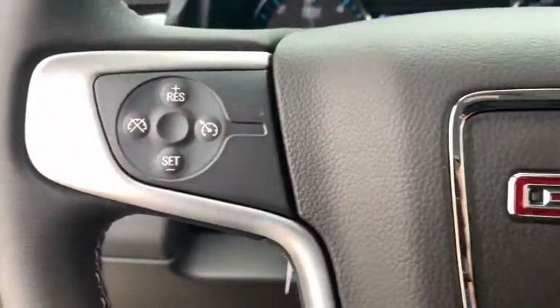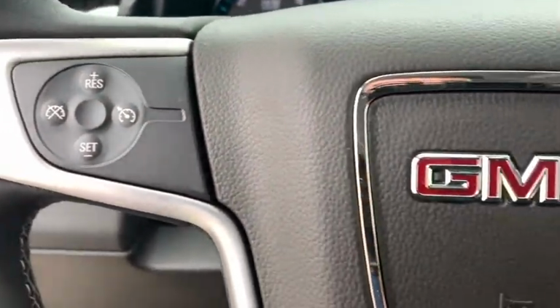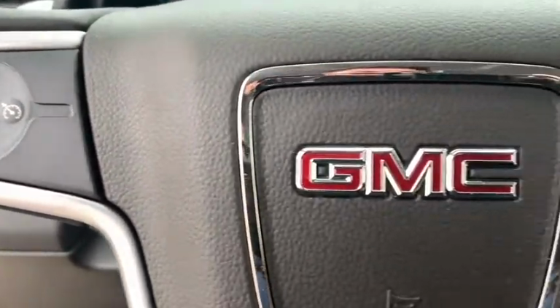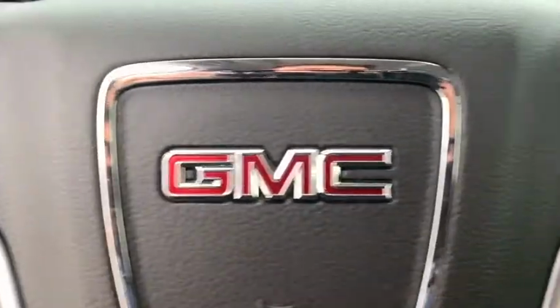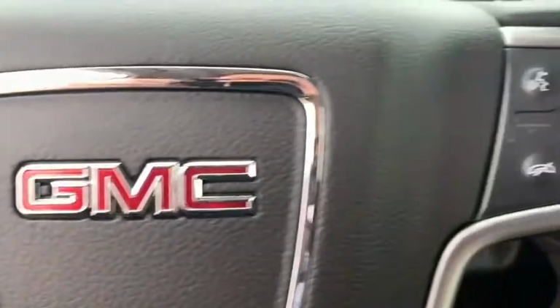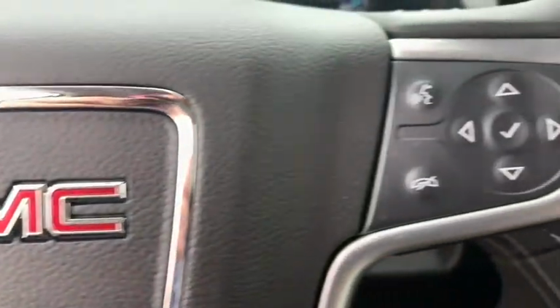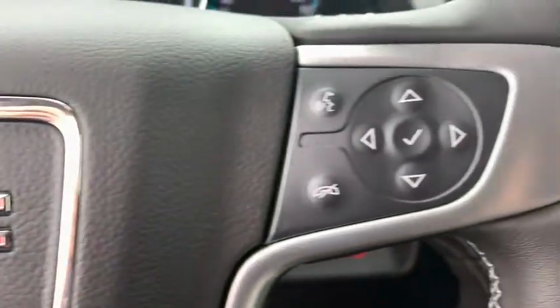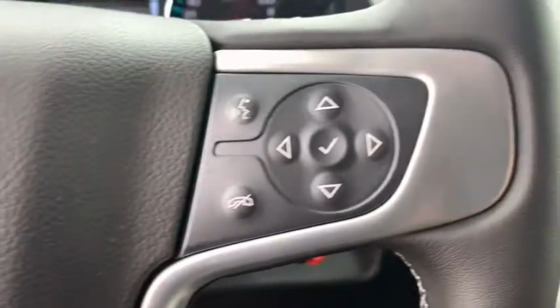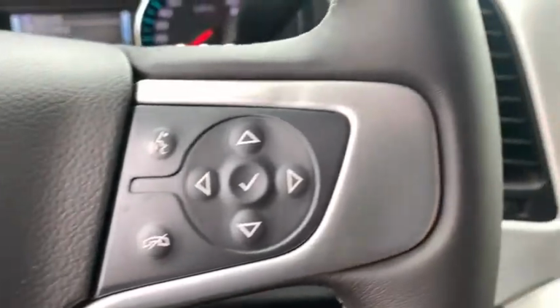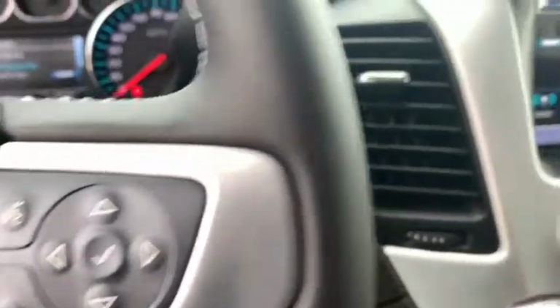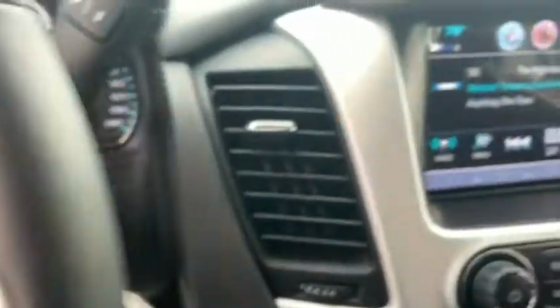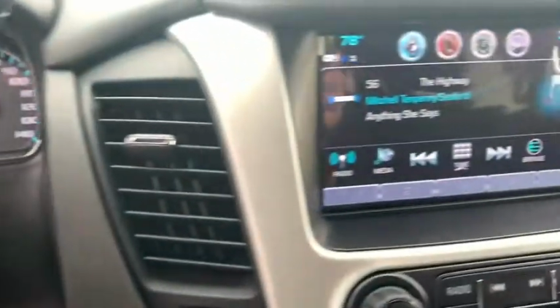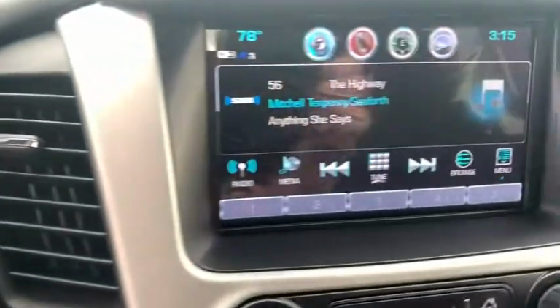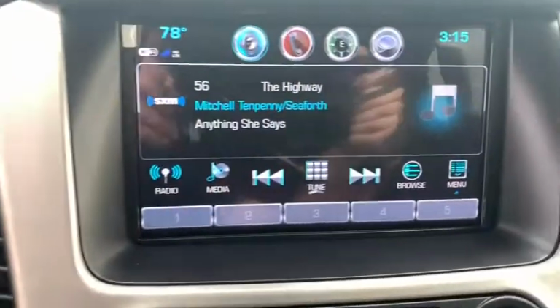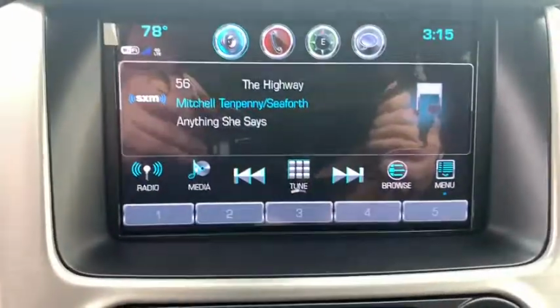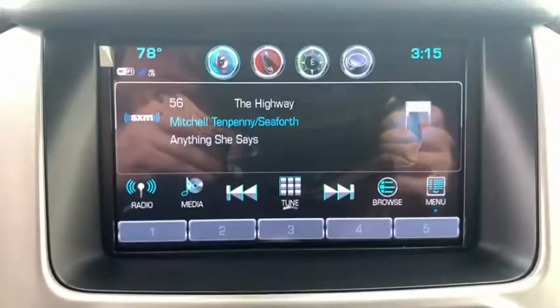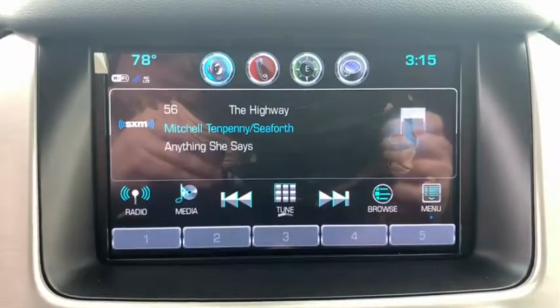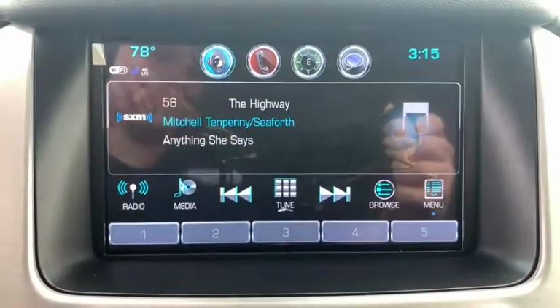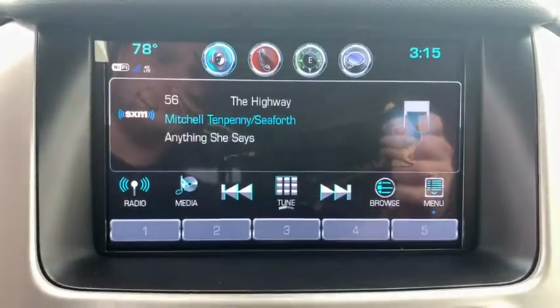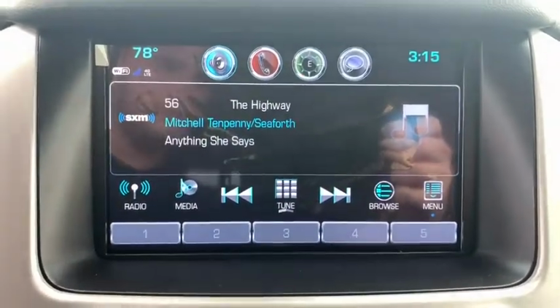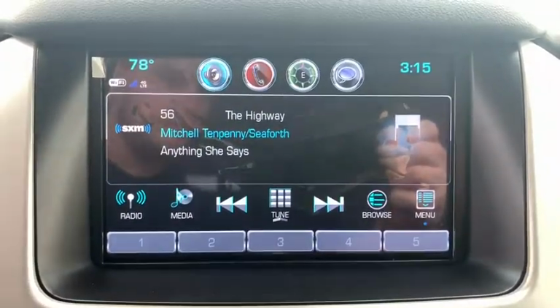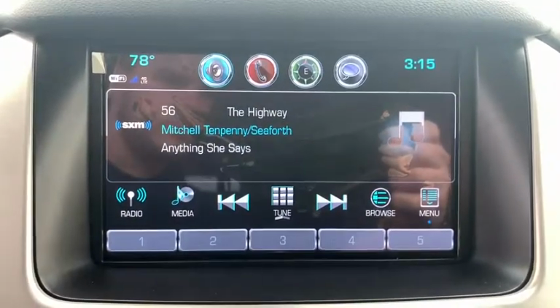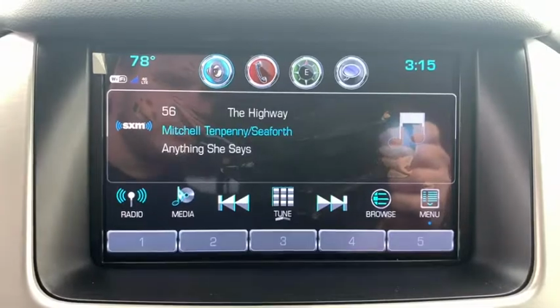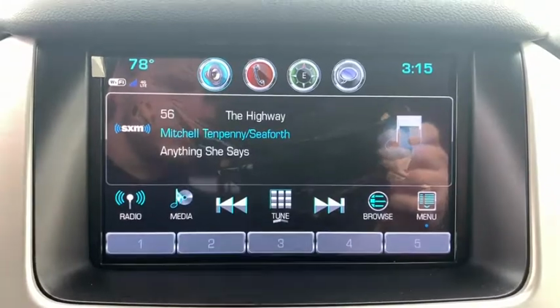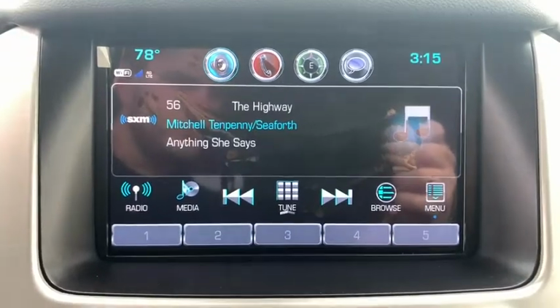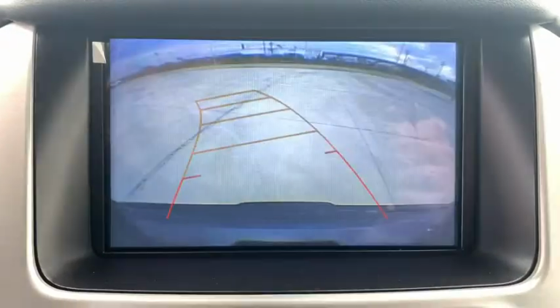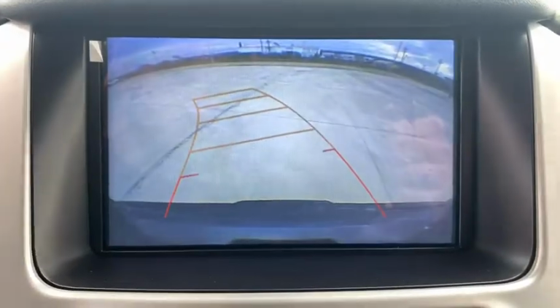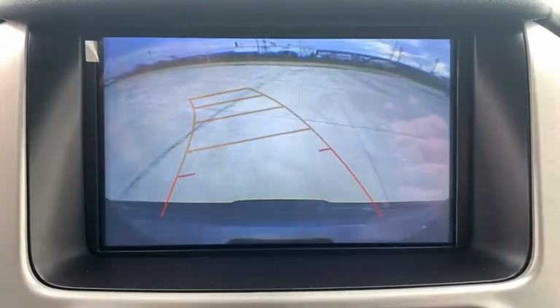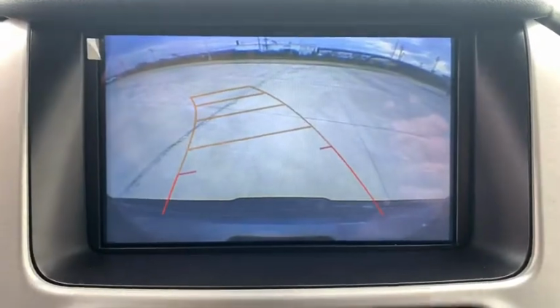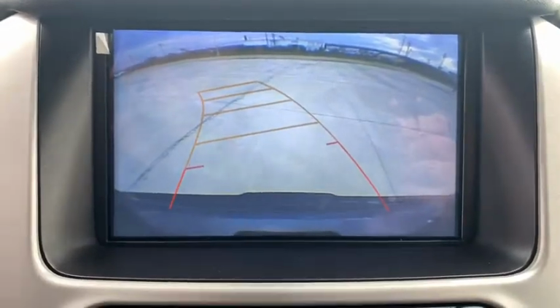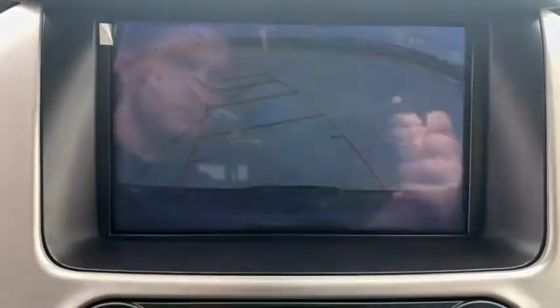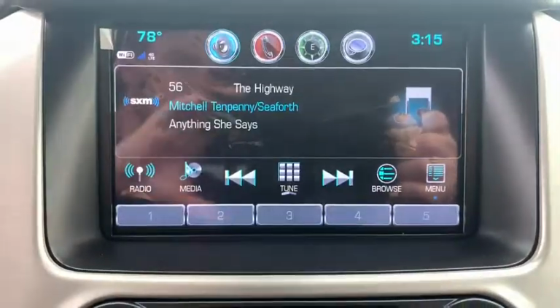Additional options include fog lights, compass, security system, rear window defroster, trip computer, power windows, tachometer, brake assist, remote keyless entry, panic alarm, and overhead console.